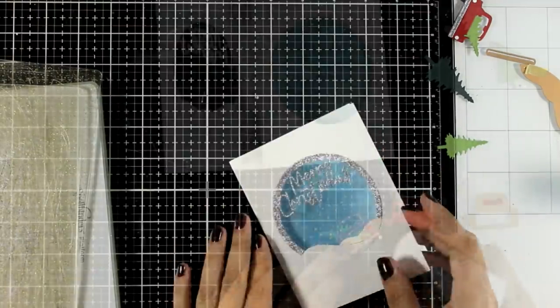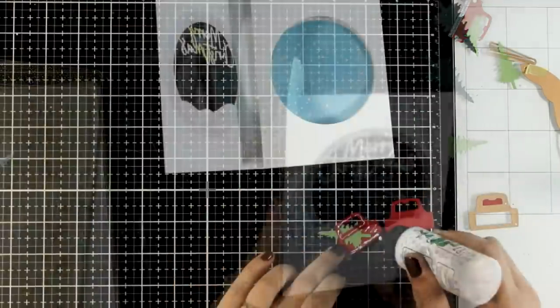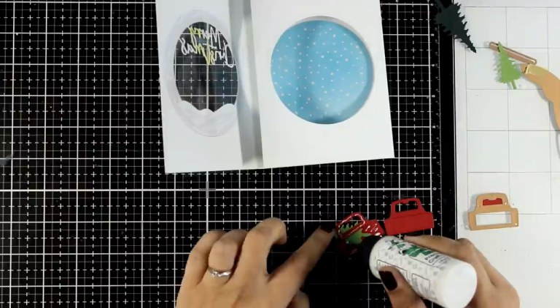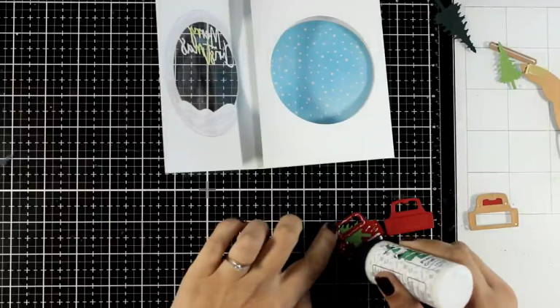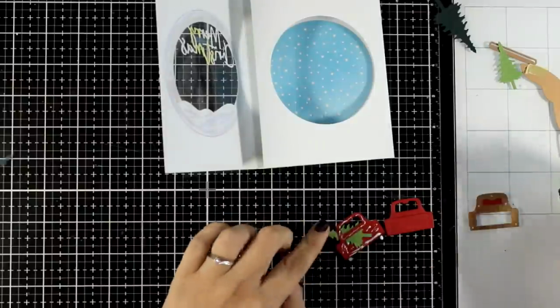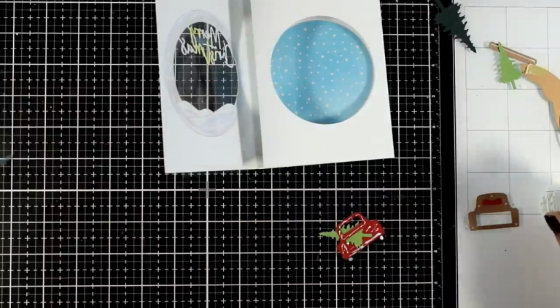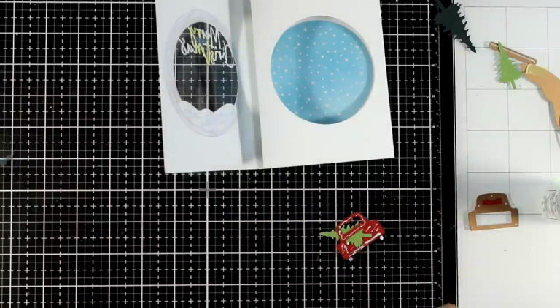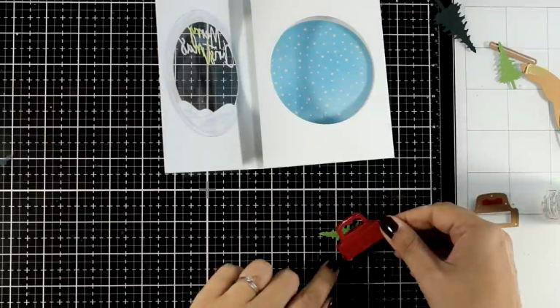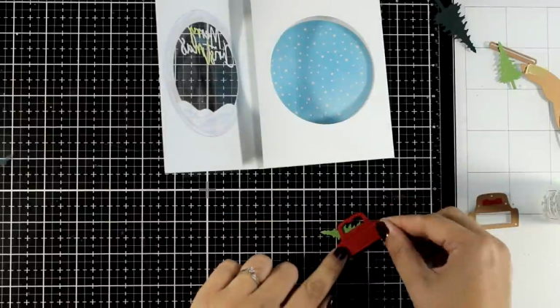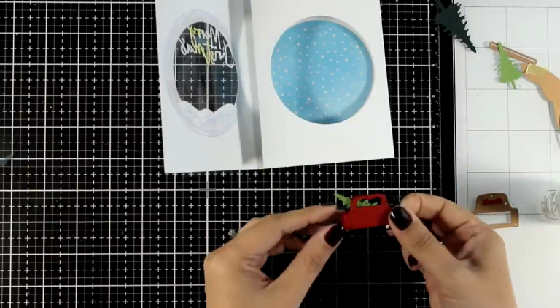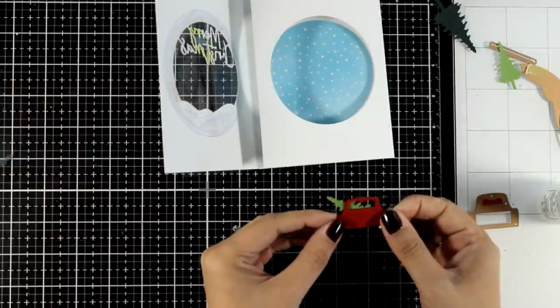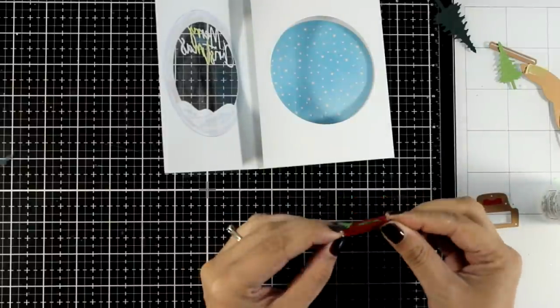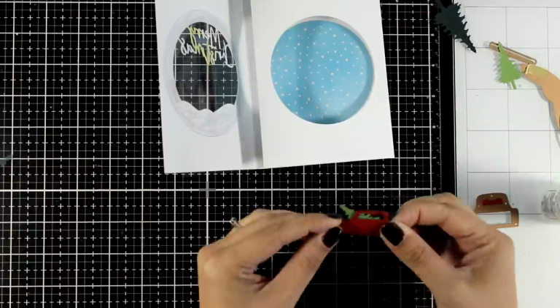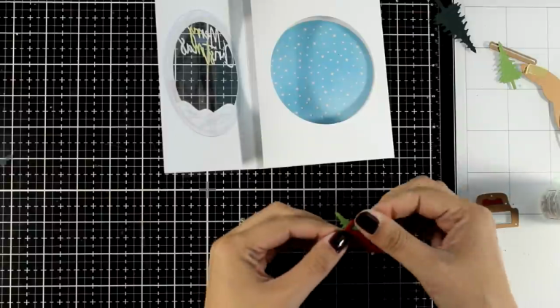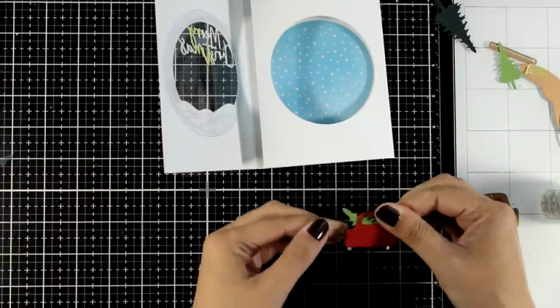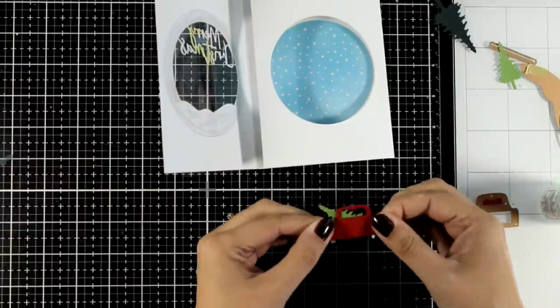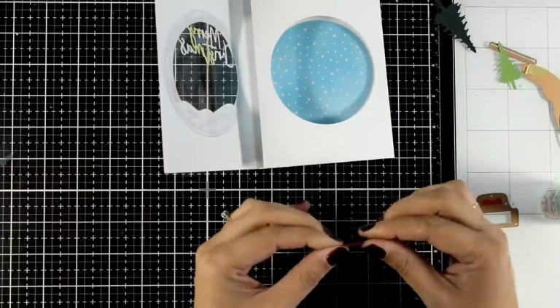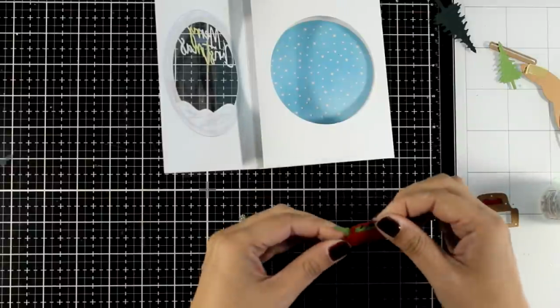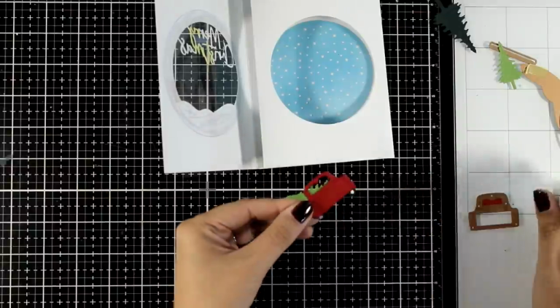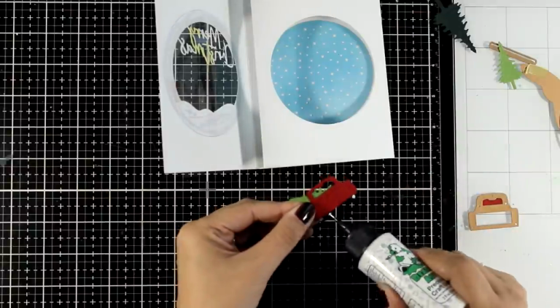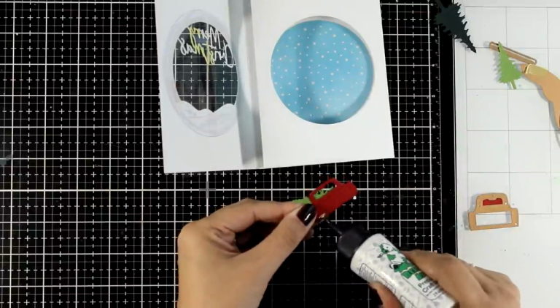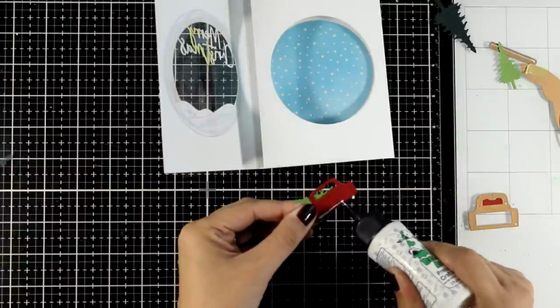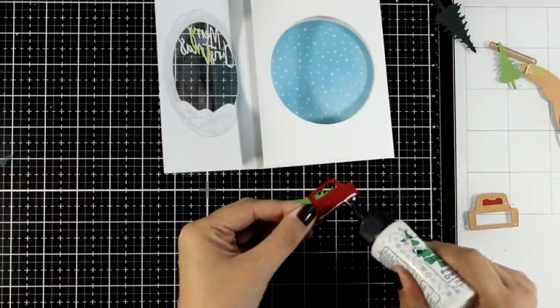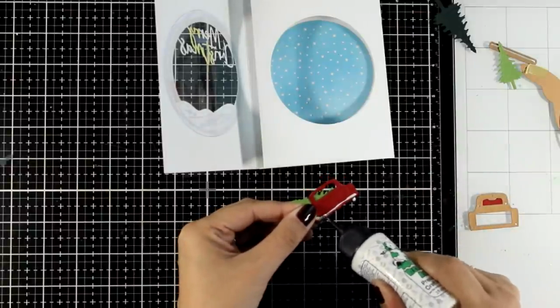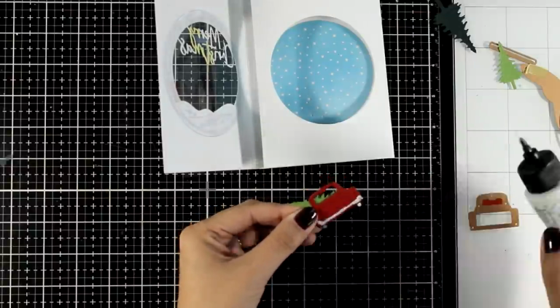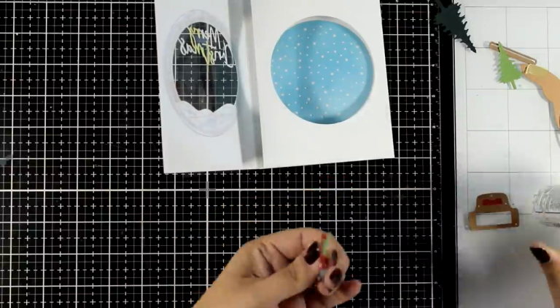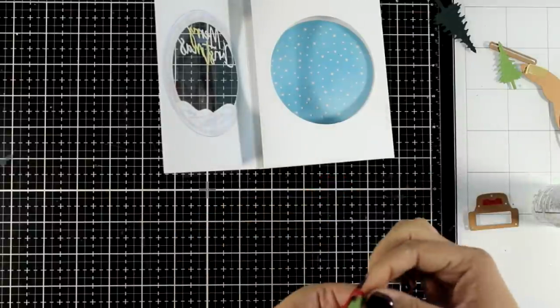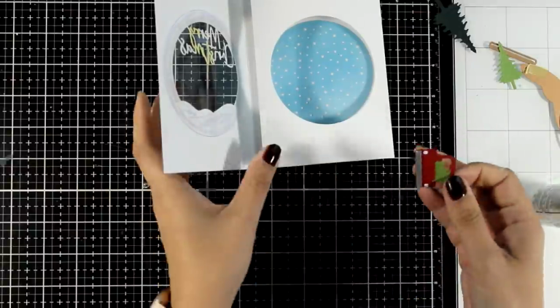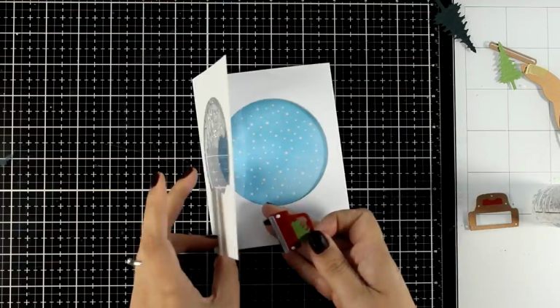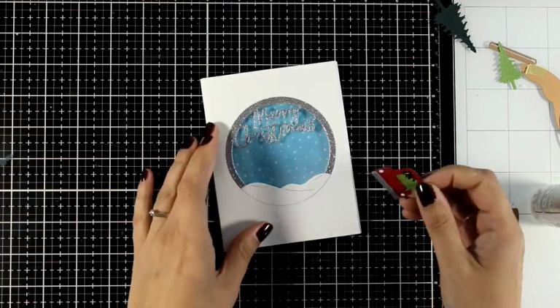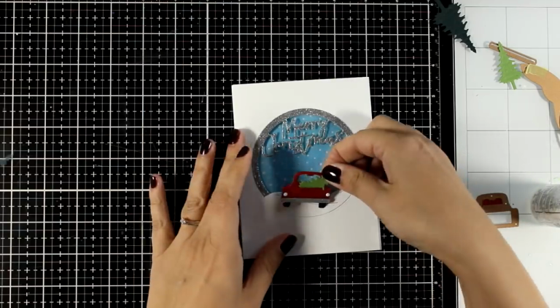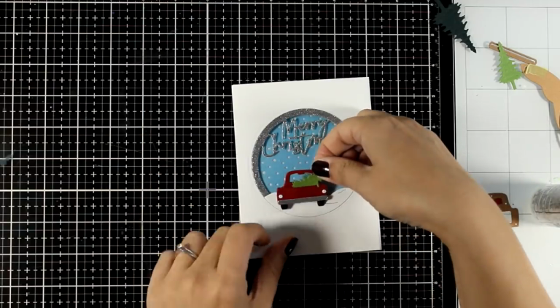Now it's time to decorate the front flap. I'm going to use the car — I did stick an extra red piece at the back to make it look nice and clean — and I'm going to stick it down at the front.